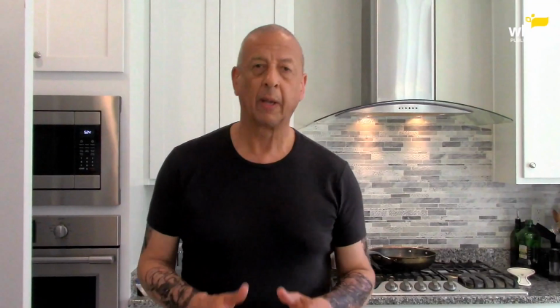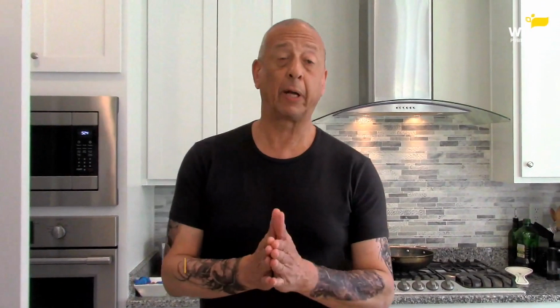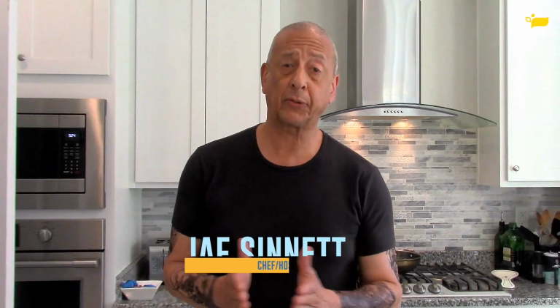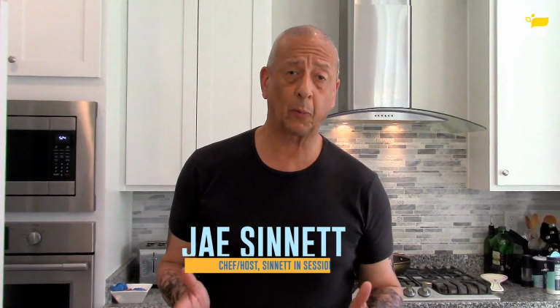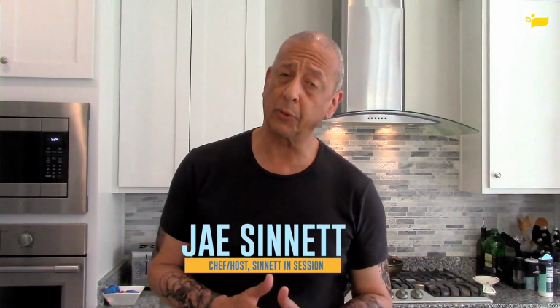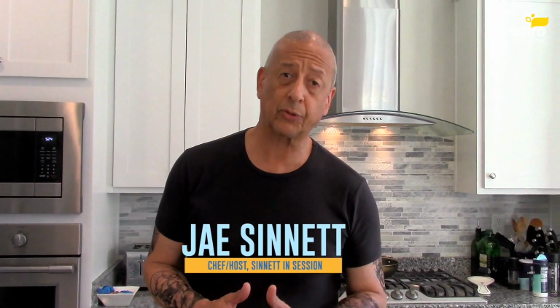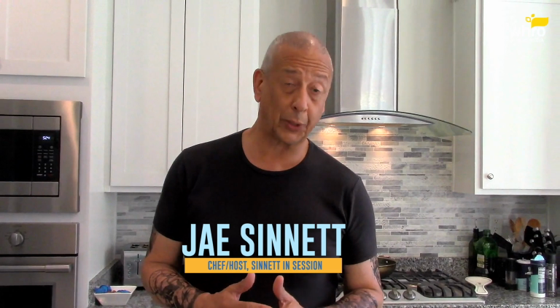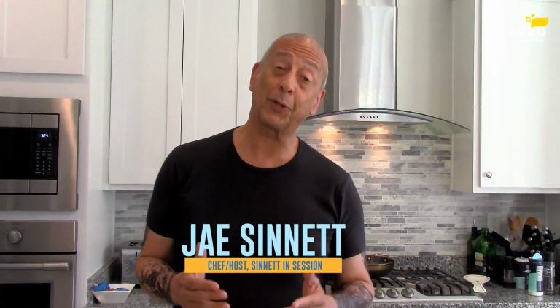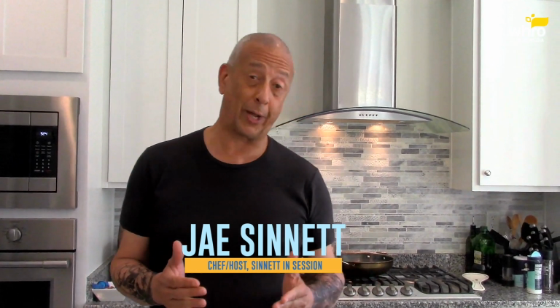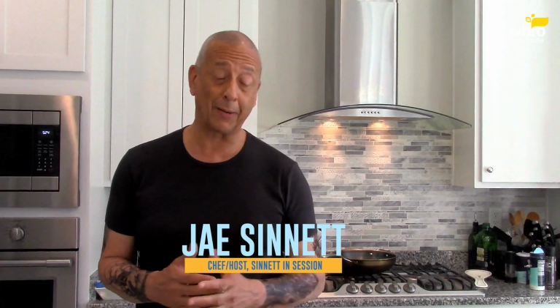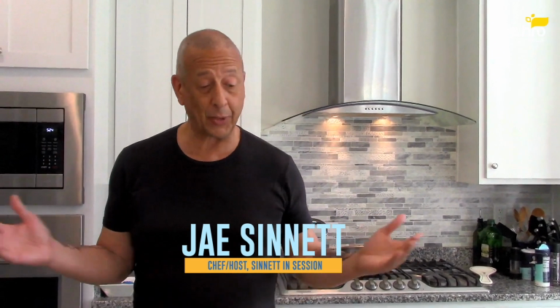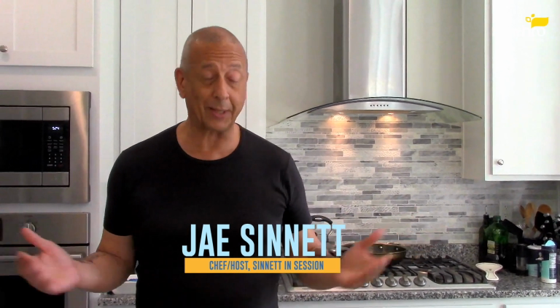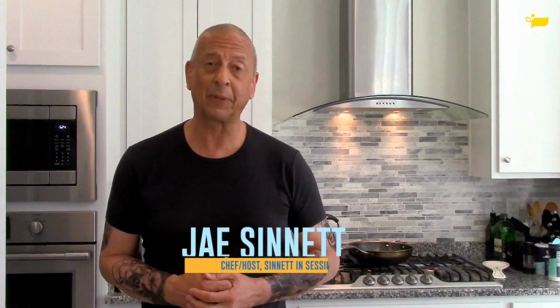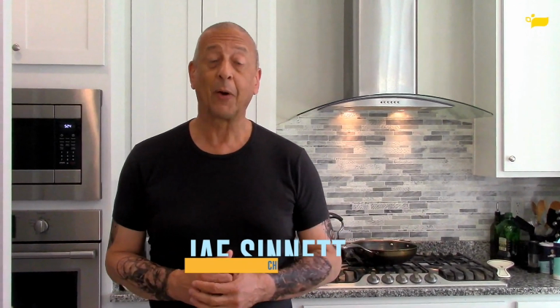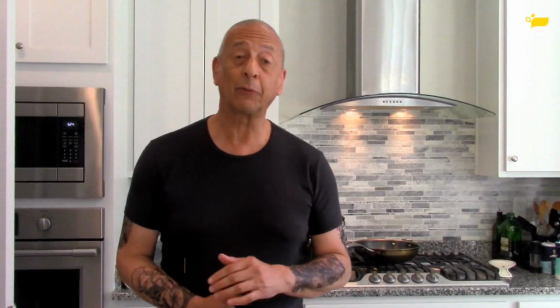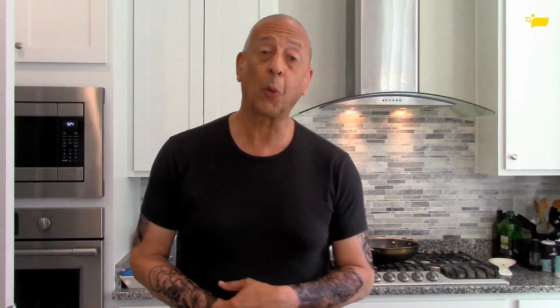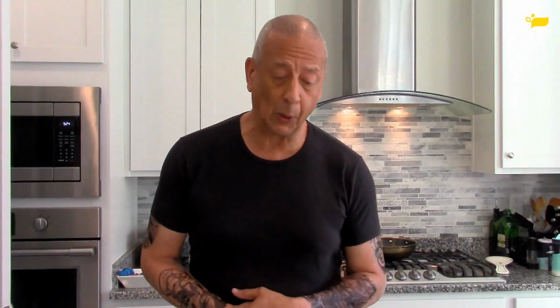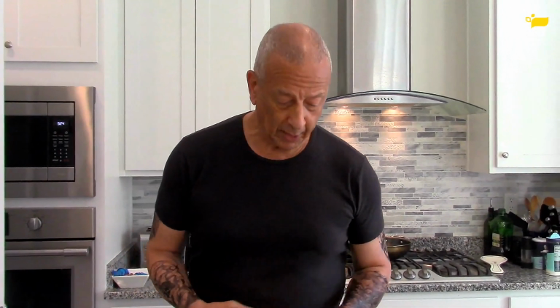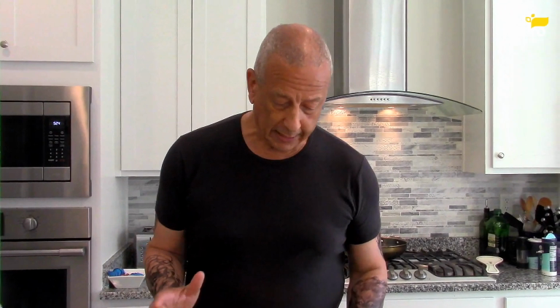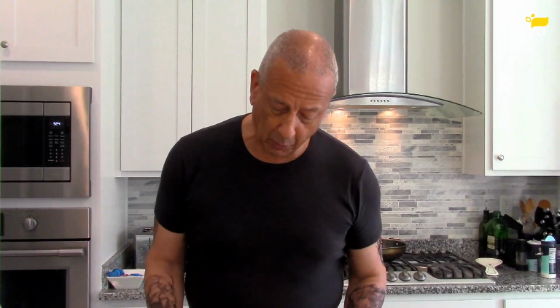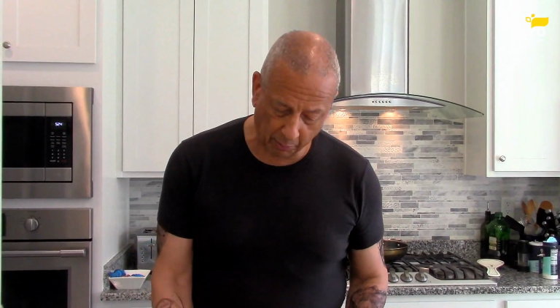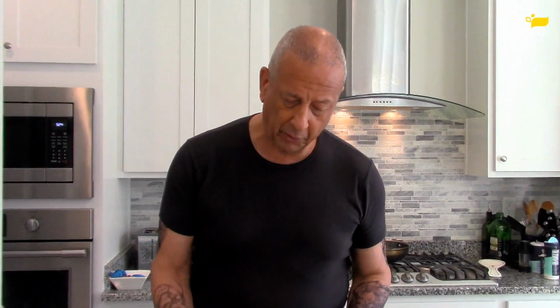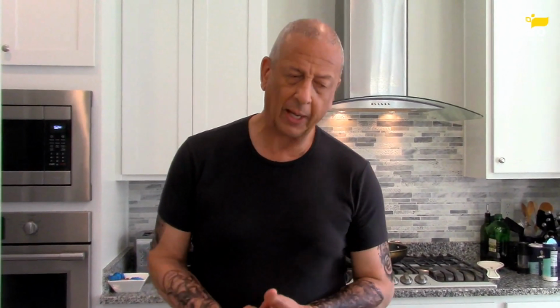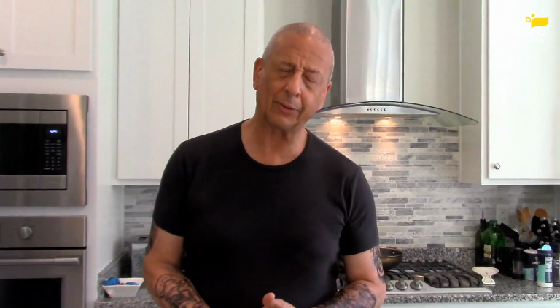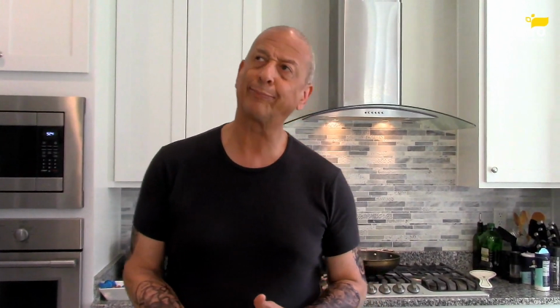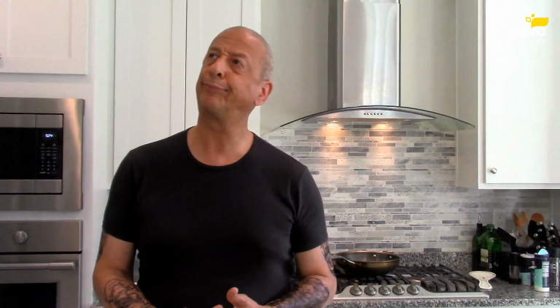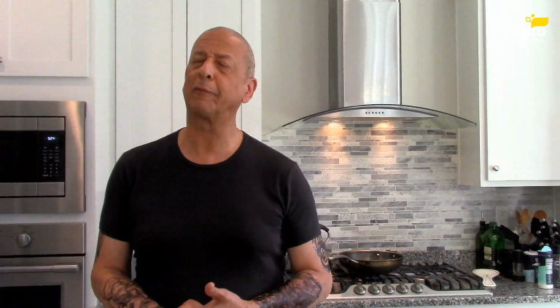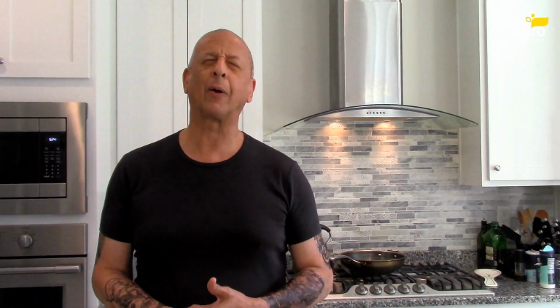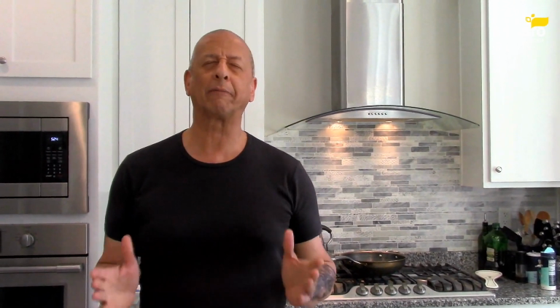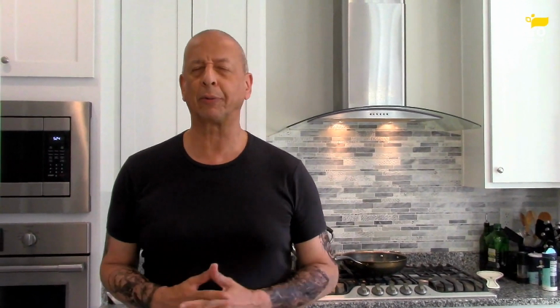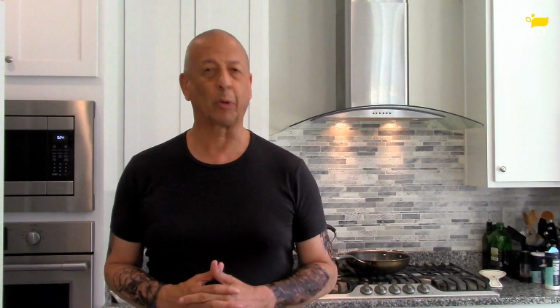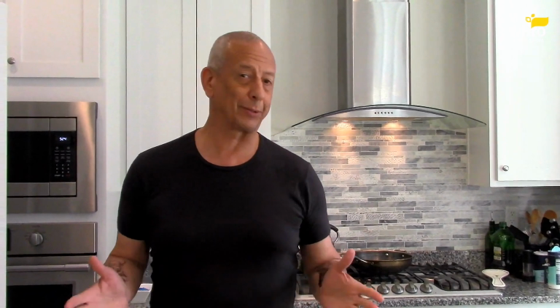Hey friends, Jay Sinnott. Welcome to another edition of Cooking with Jay here in the Jazz Kitchen. Hope all of you are doing well. Today I'm going to prepare for you one of my all-time favorite personal dishes.